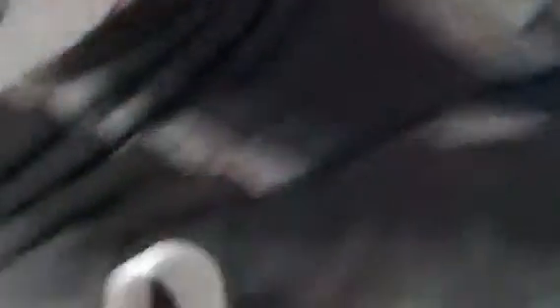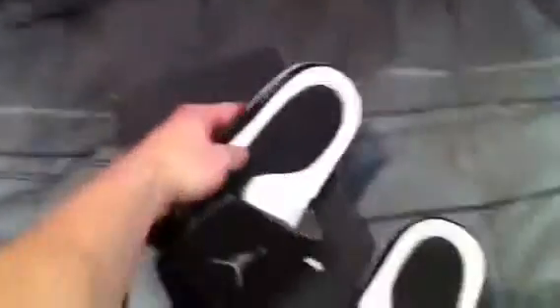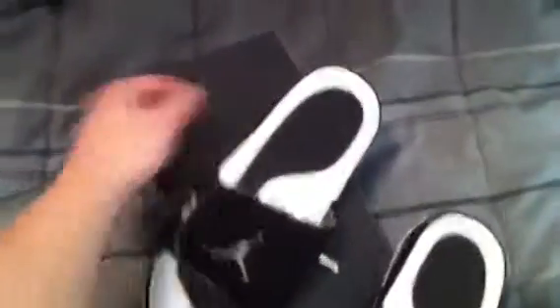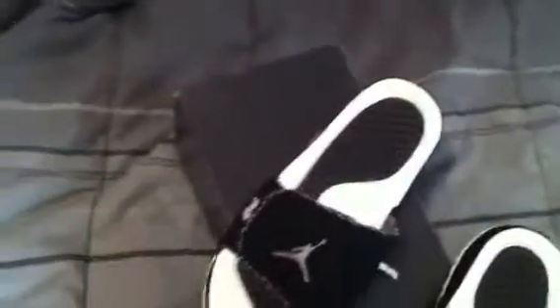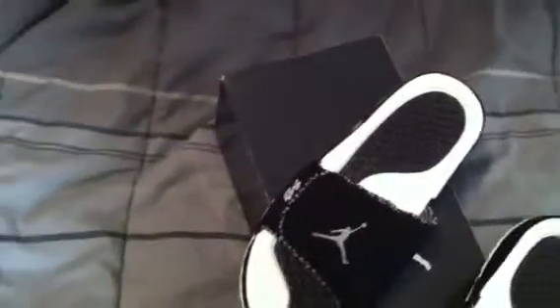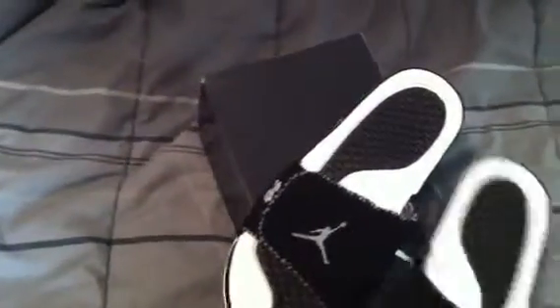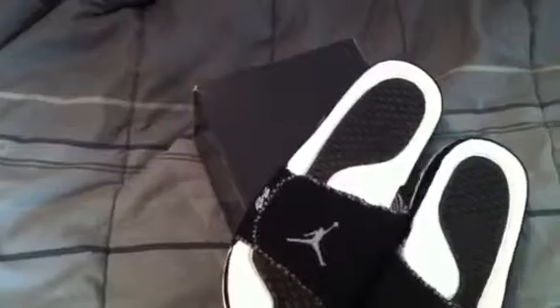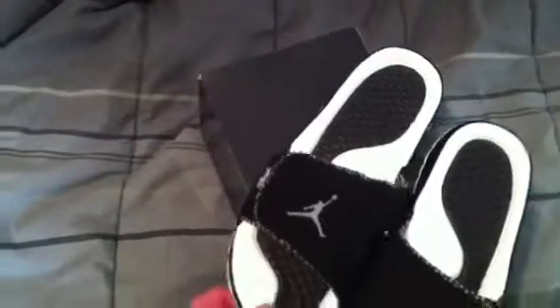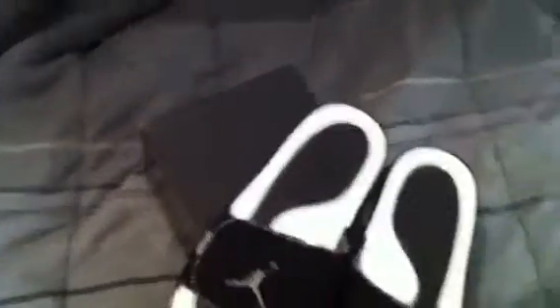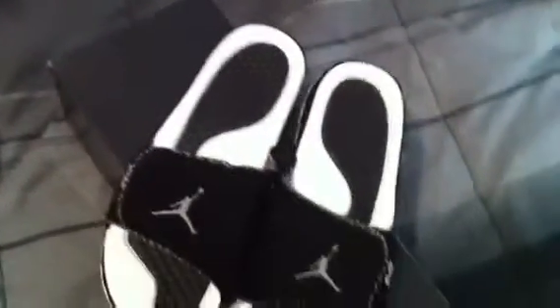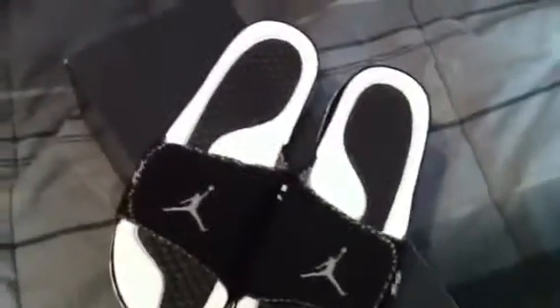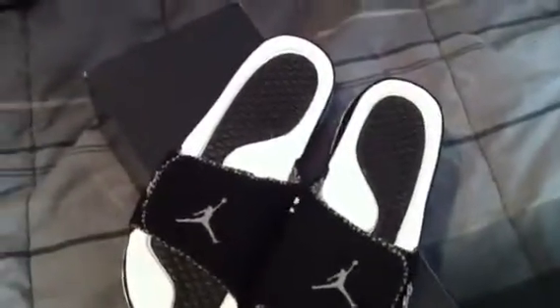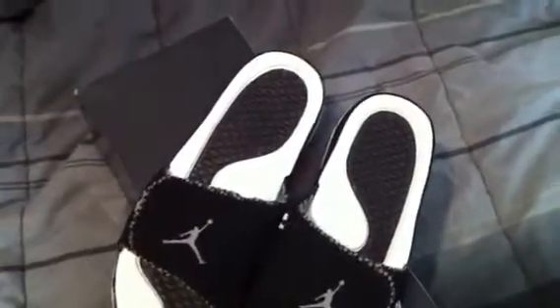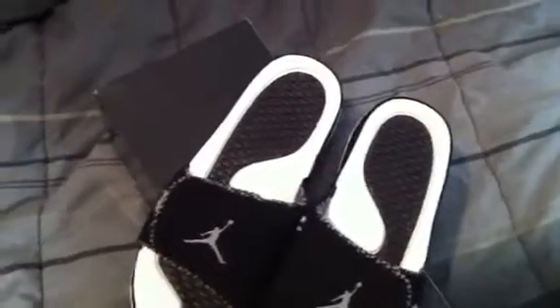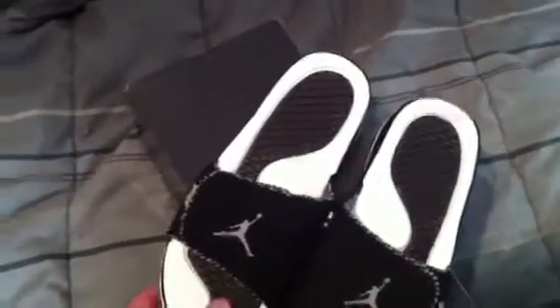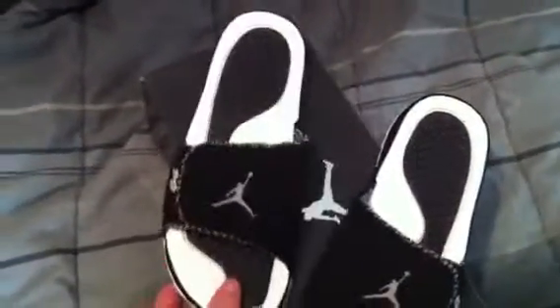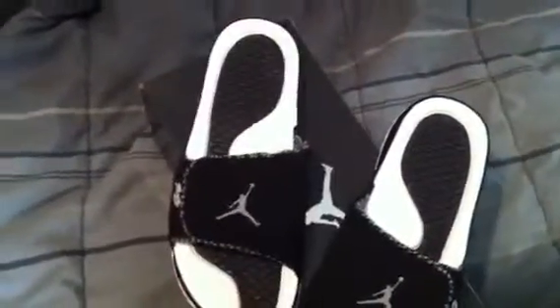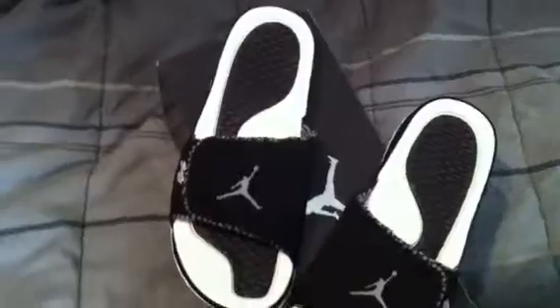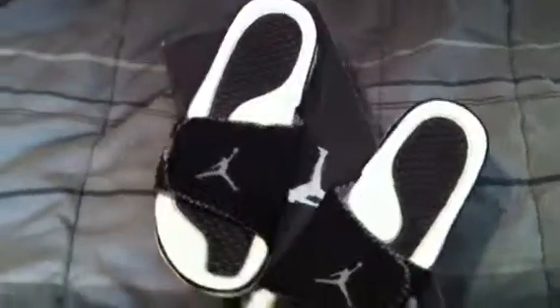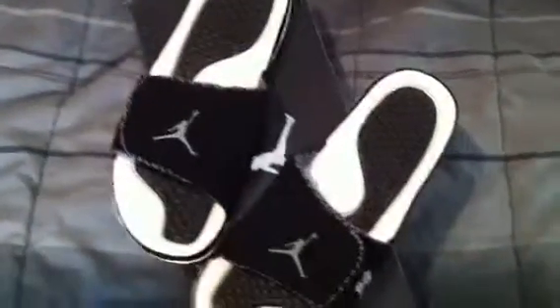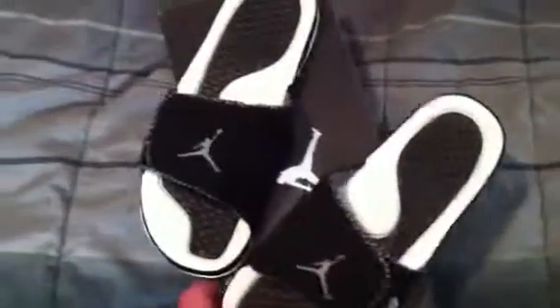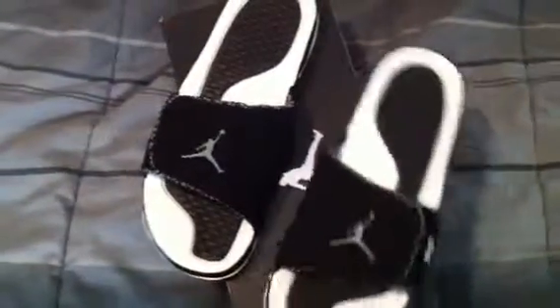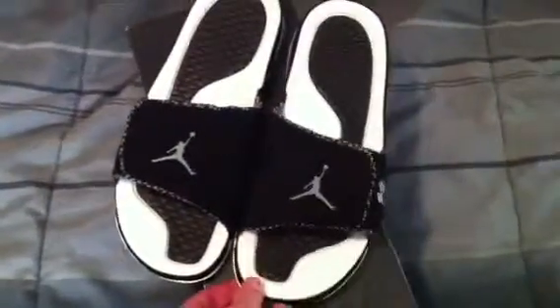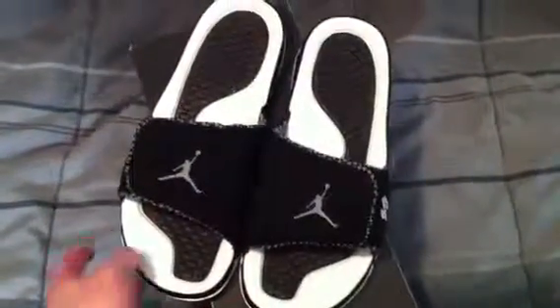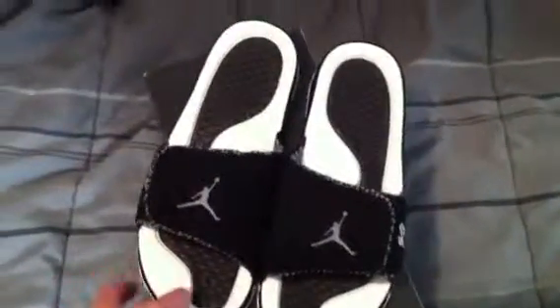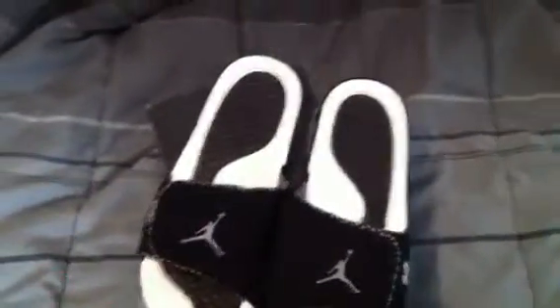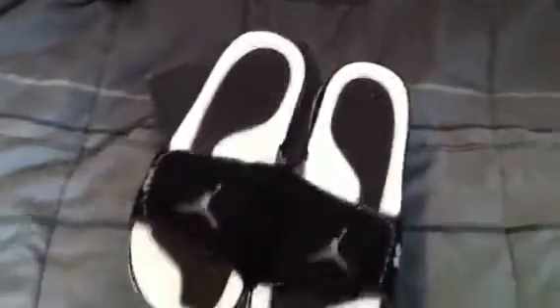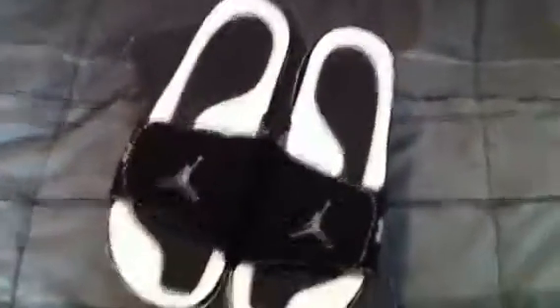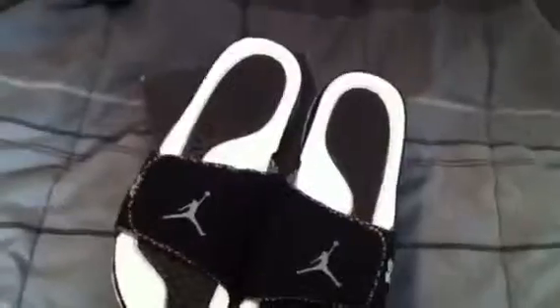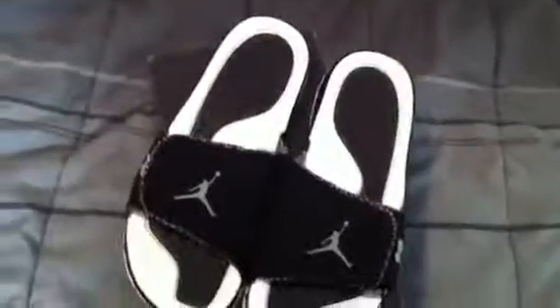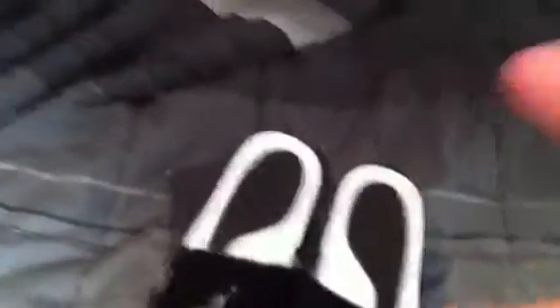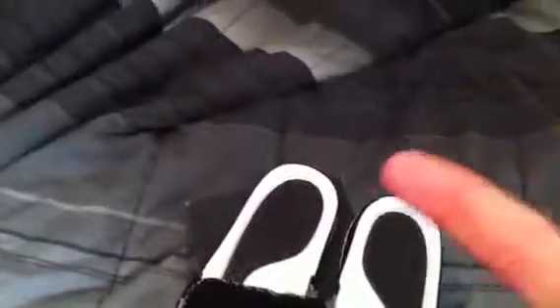So if you need a sandal or a slide, just pick these up. Pretty comfortable, they're nice. I'll definitely be taking these to the beach with me this year. Alright YouTube, peace.